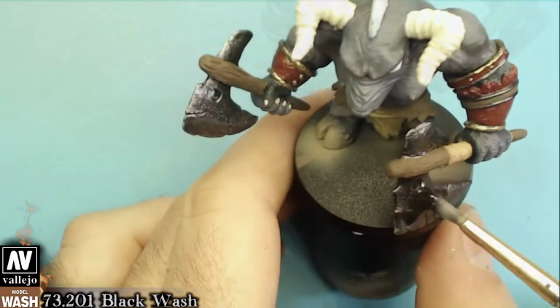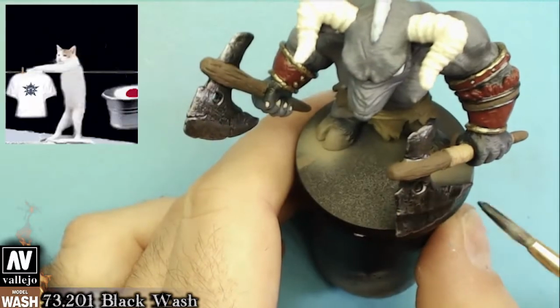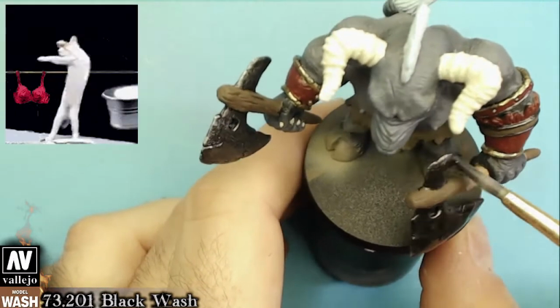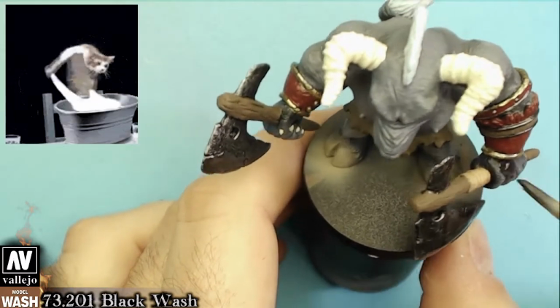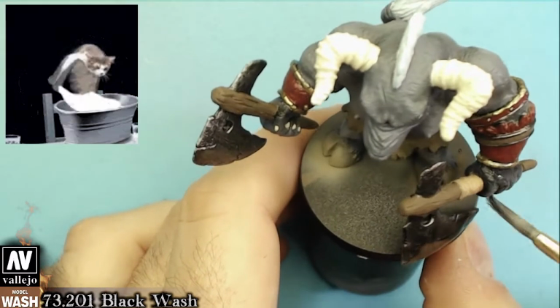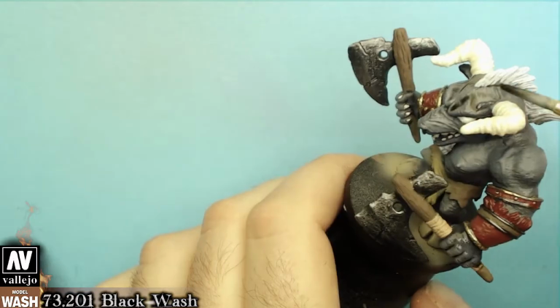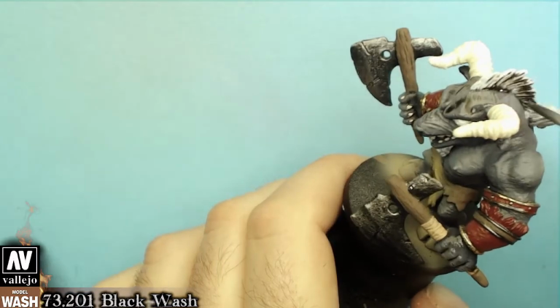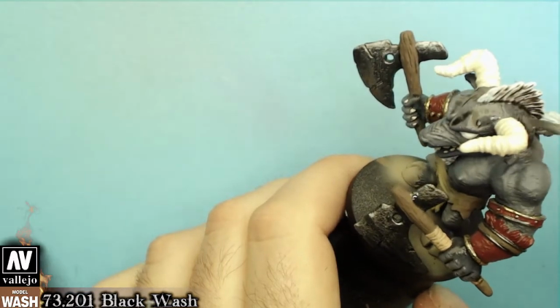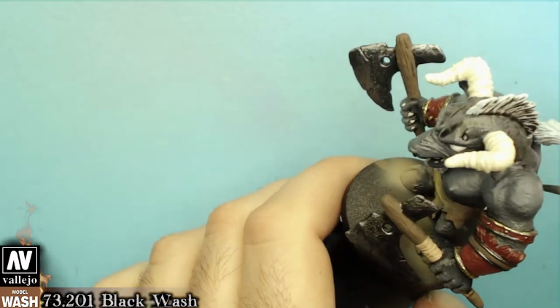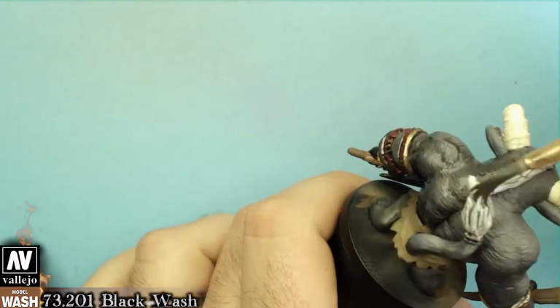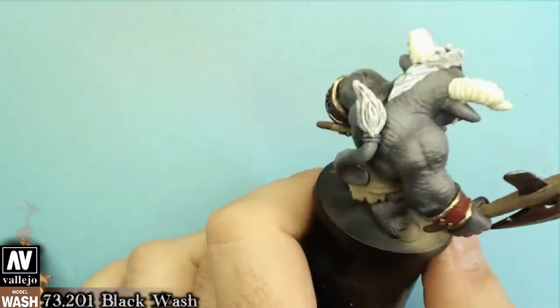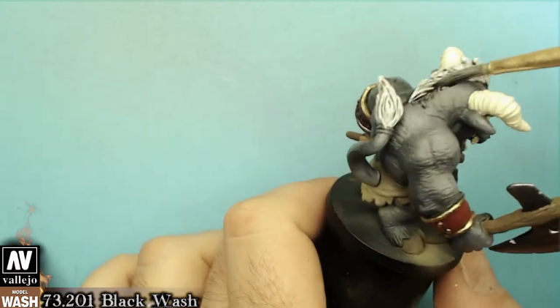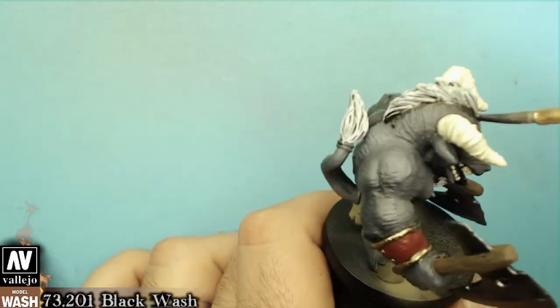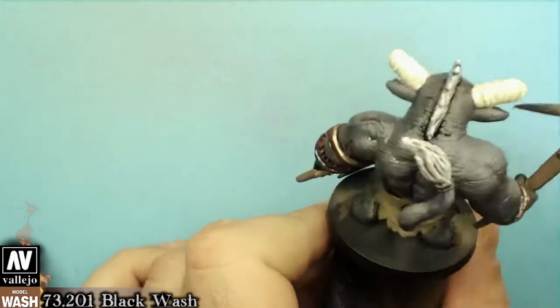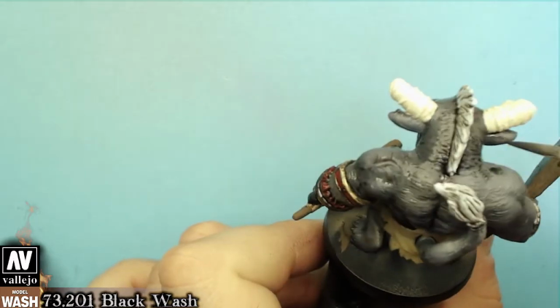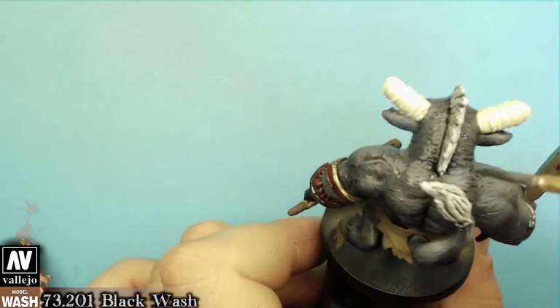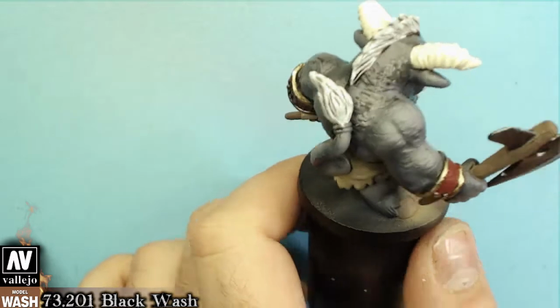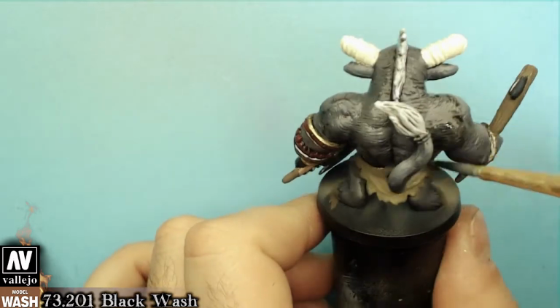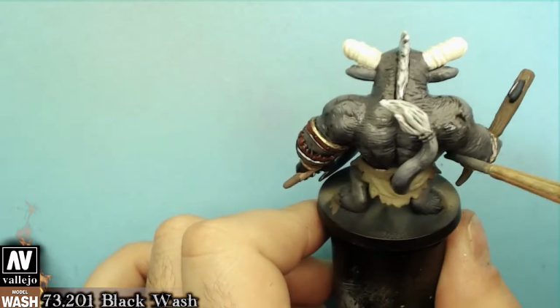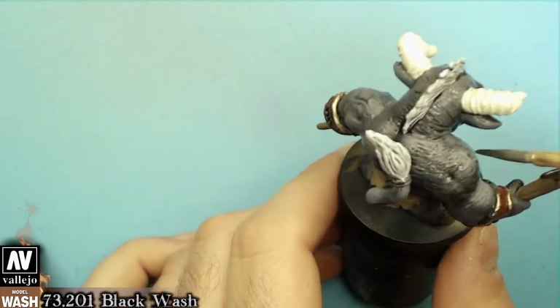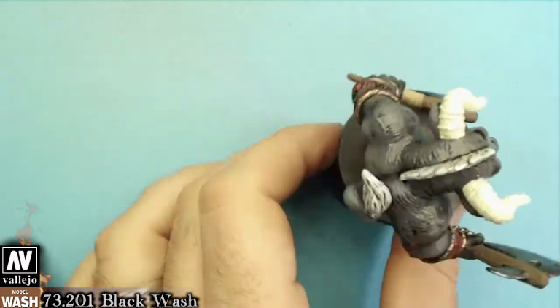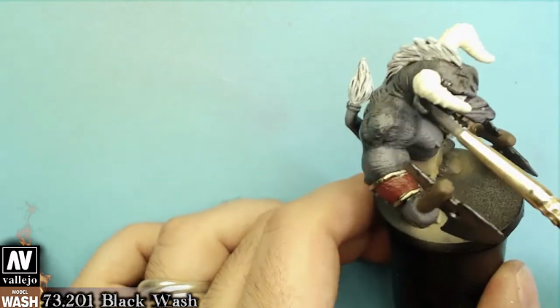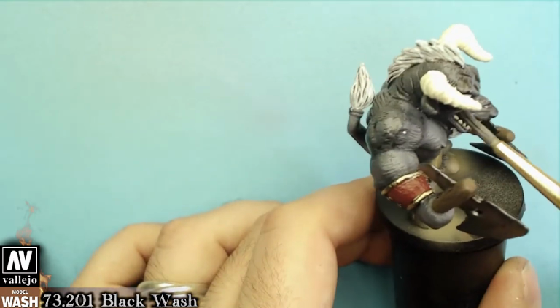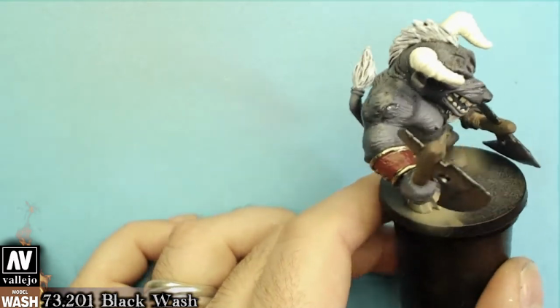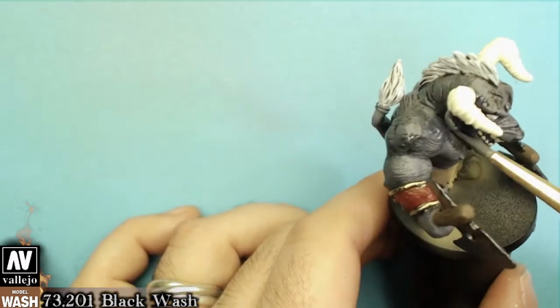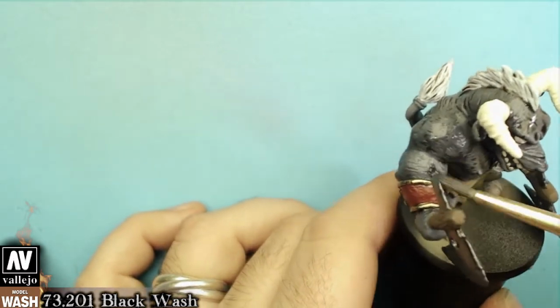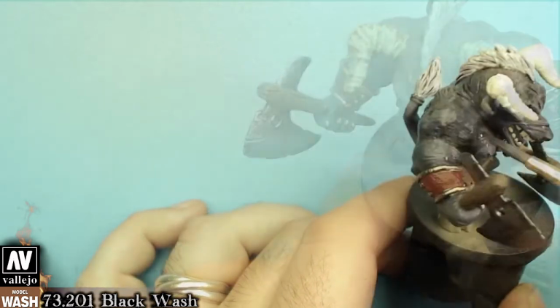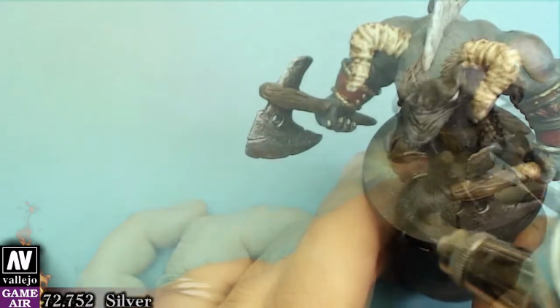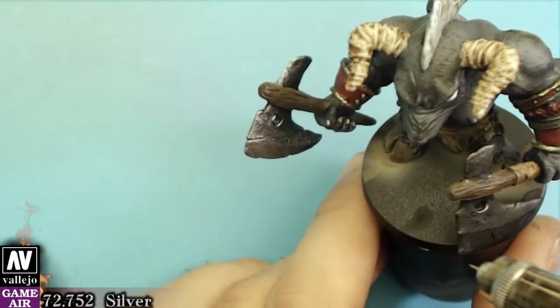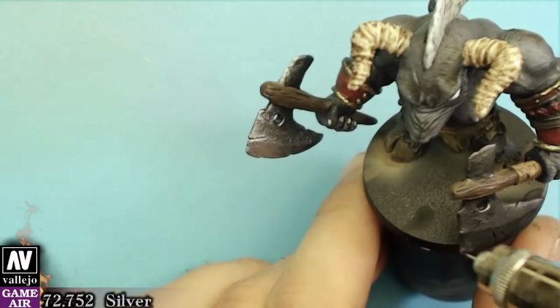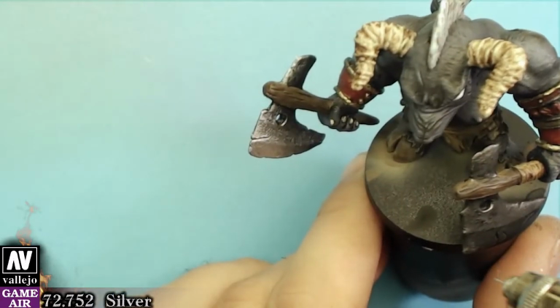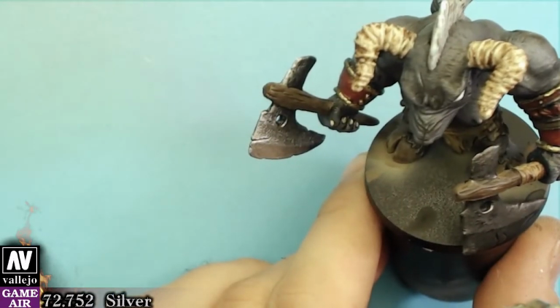Now on with the washes. I used black wash on almost all the figure and on the horns and on every wooden part. With diluted silver we will highlight the metallic parts.